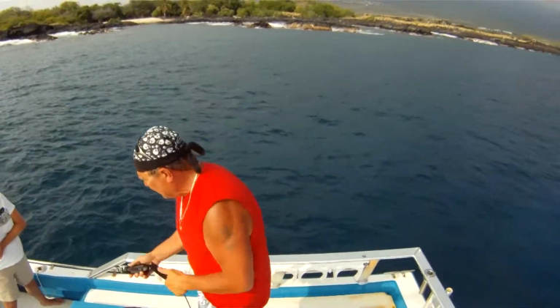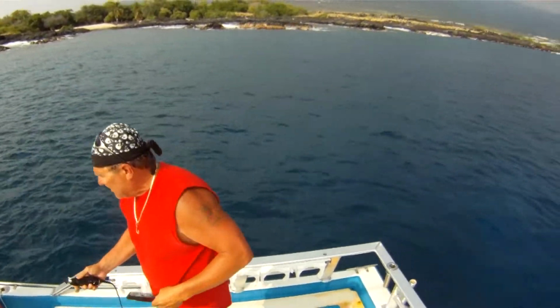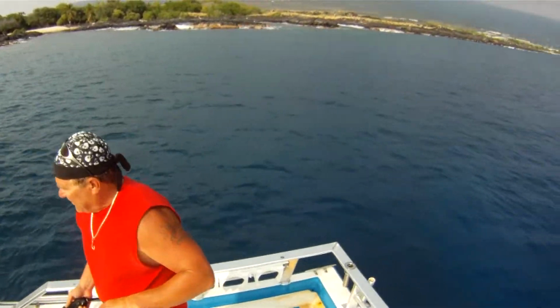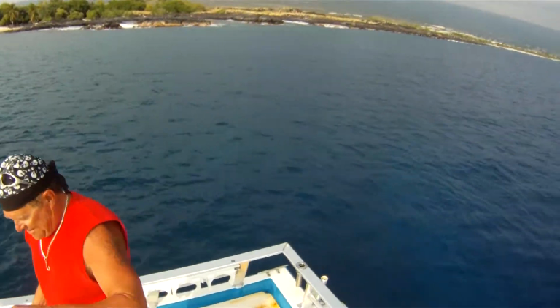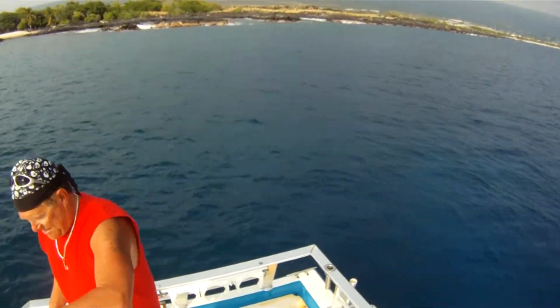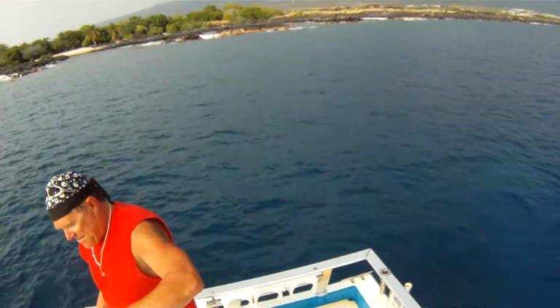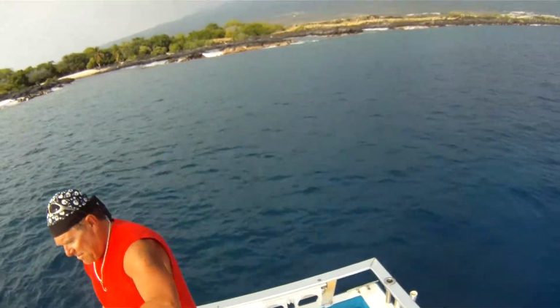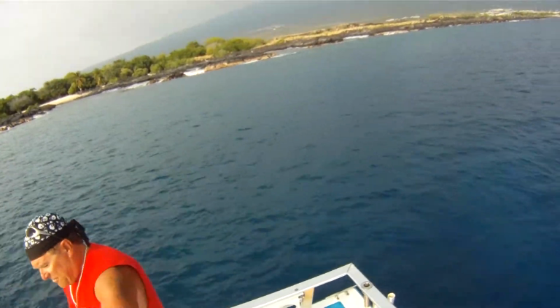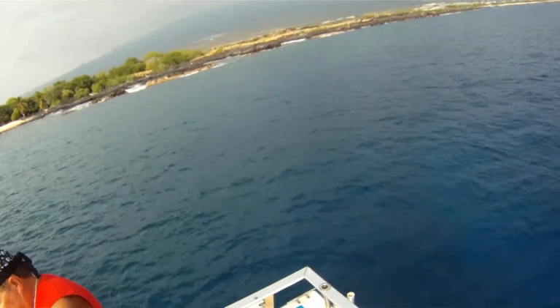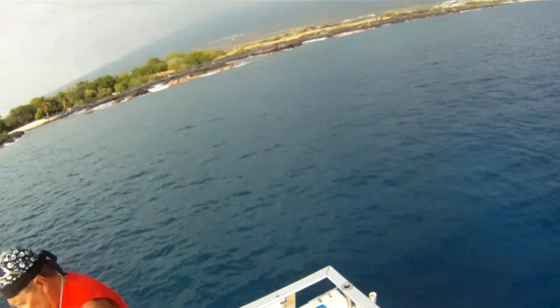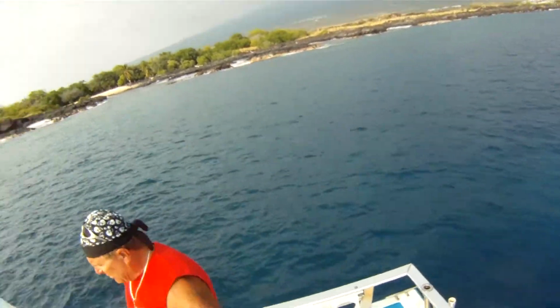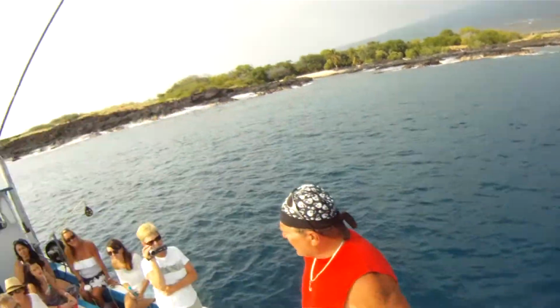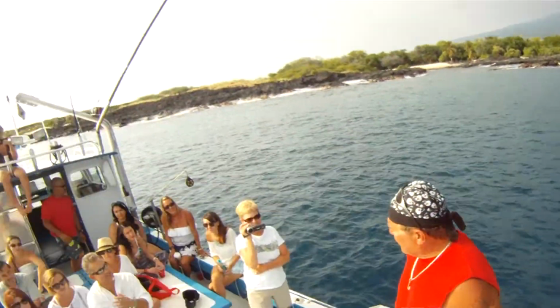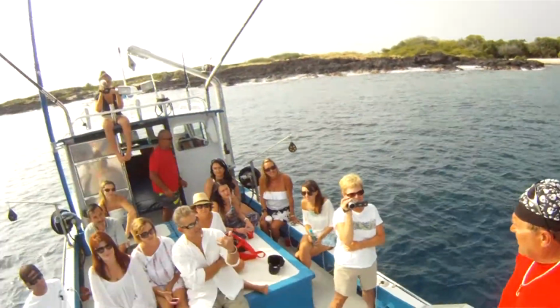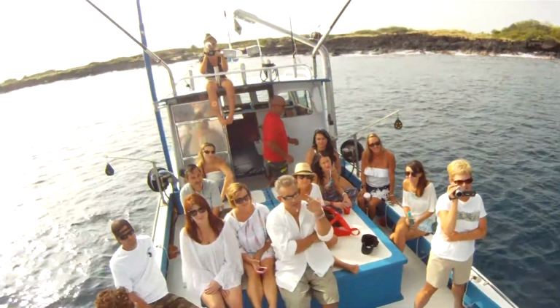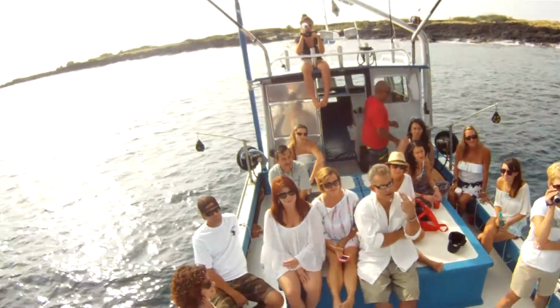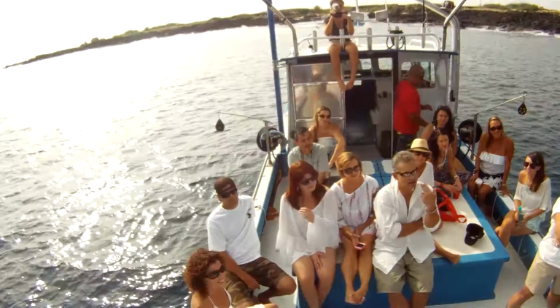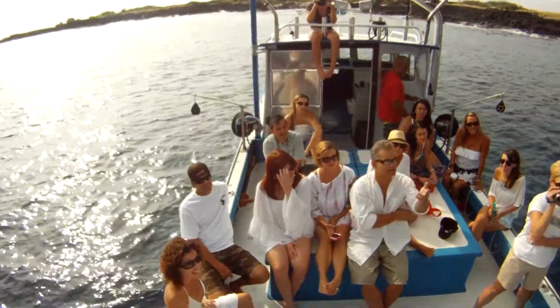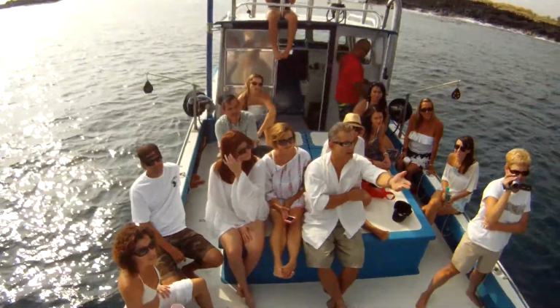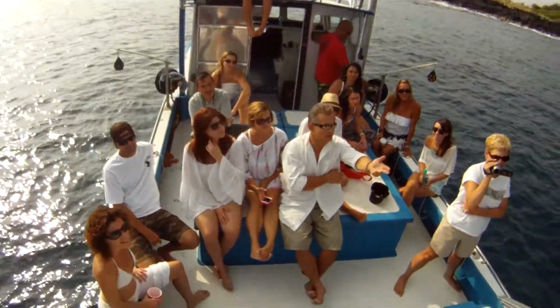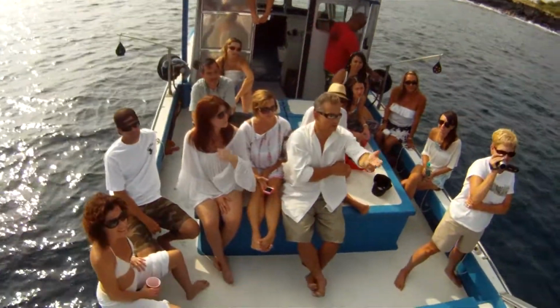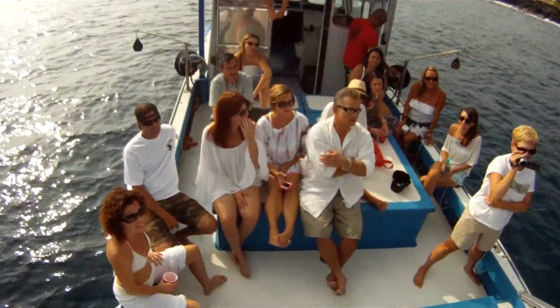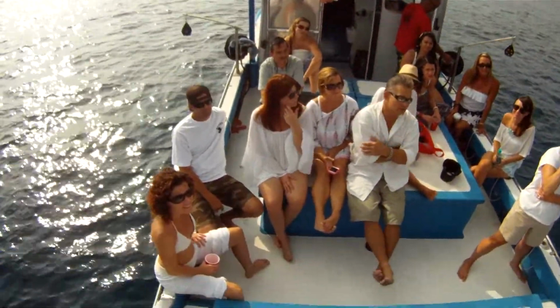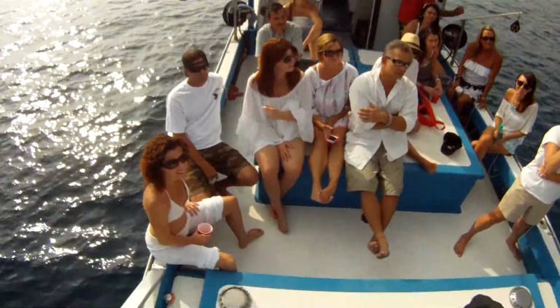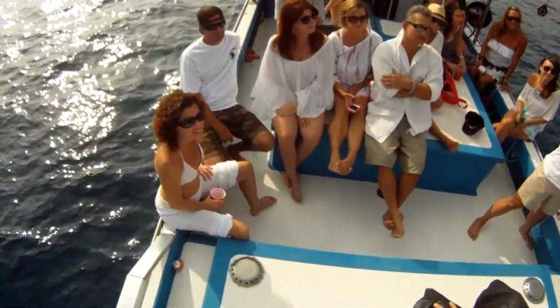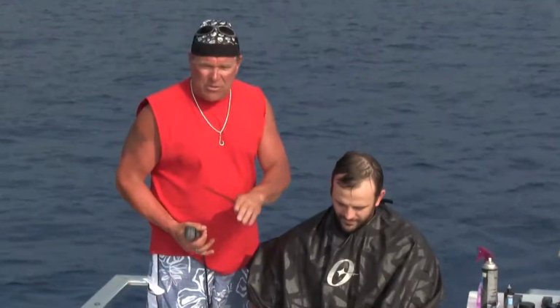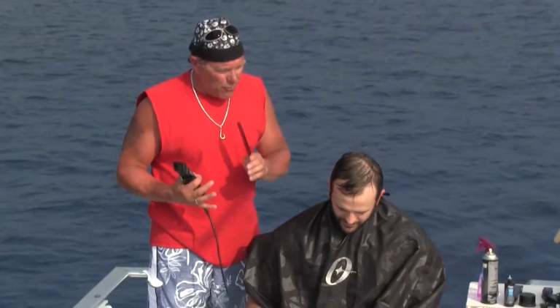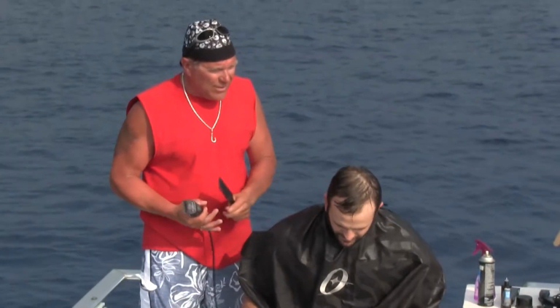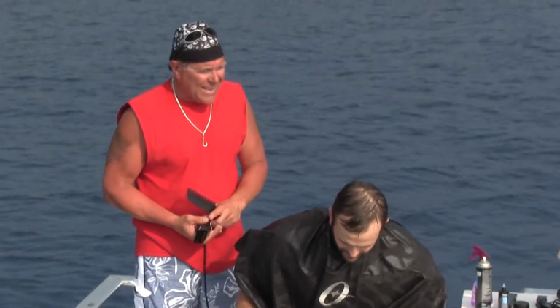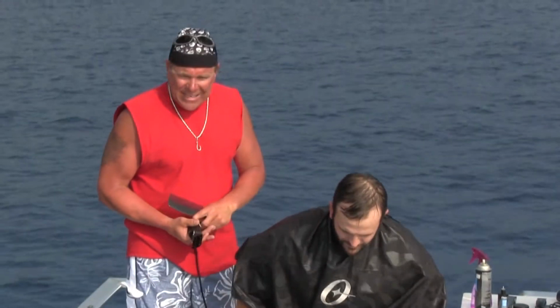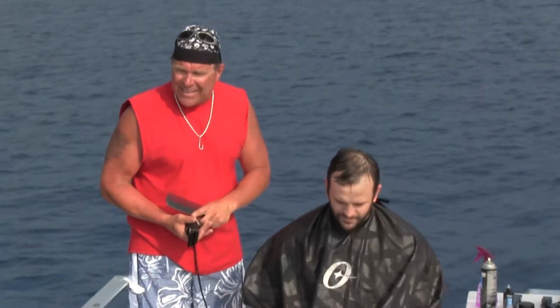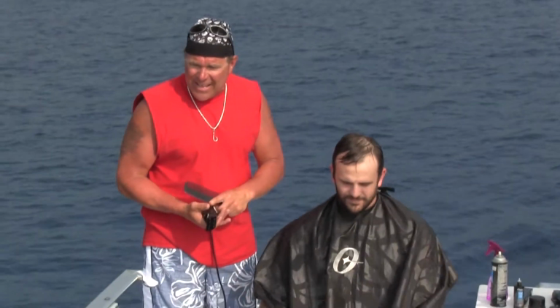I've been watching those movies from the 30s and 40s just to check those haircuts out — like Clark Gable, that type of stuff. I love that. Really tight, clean lines.